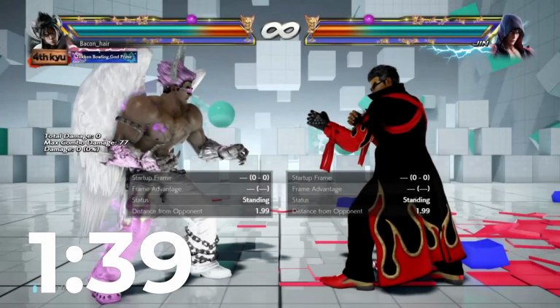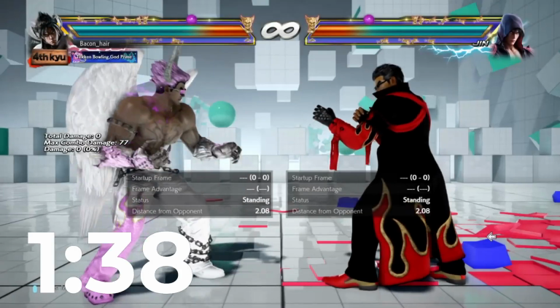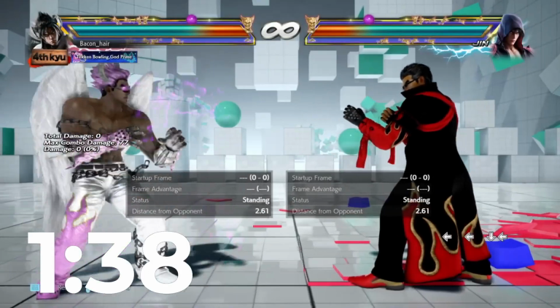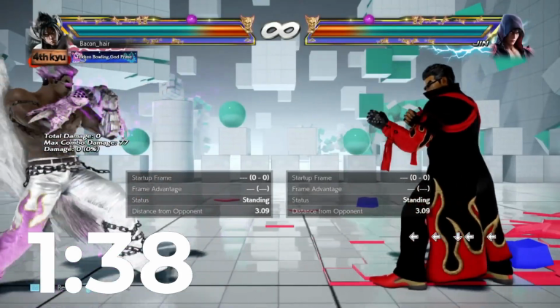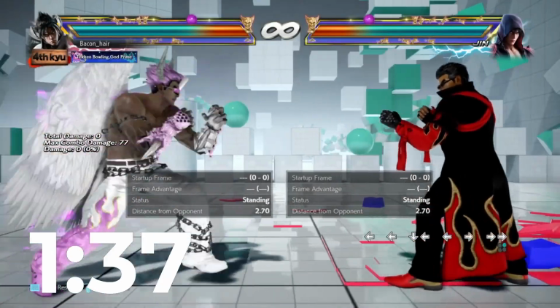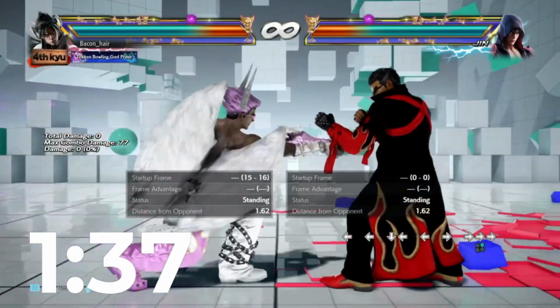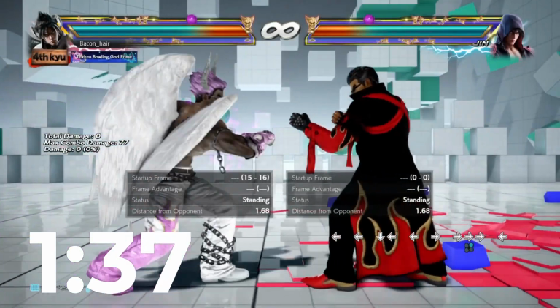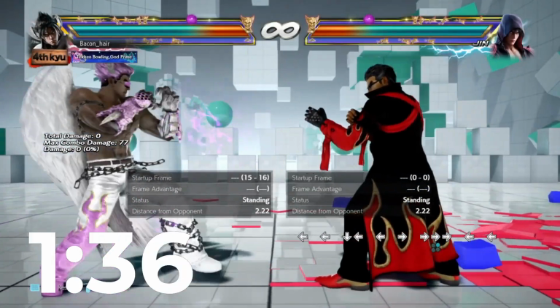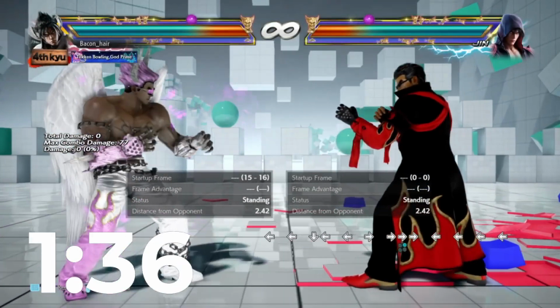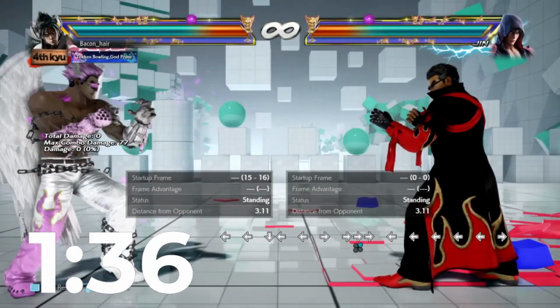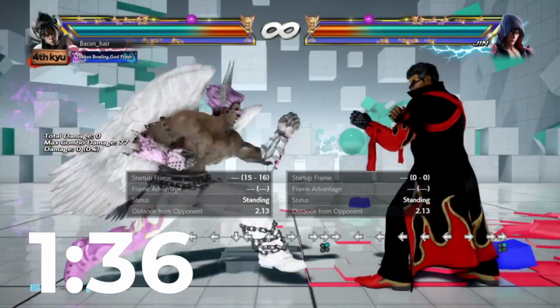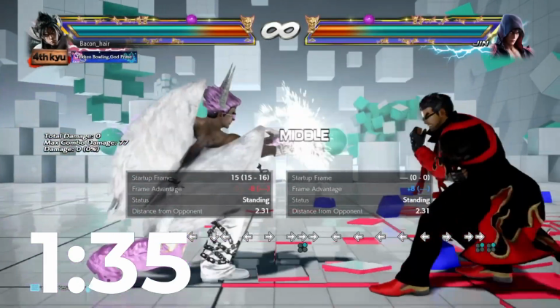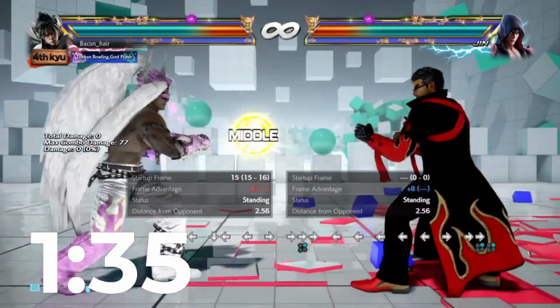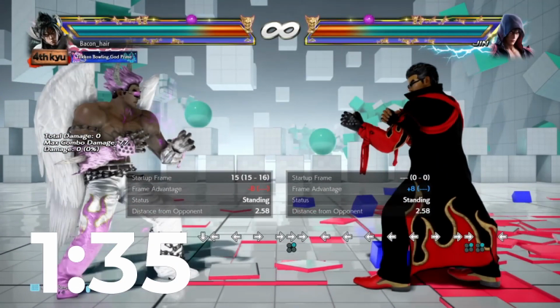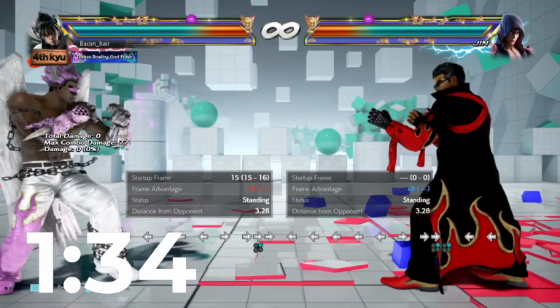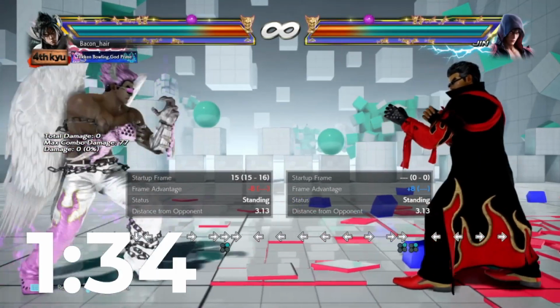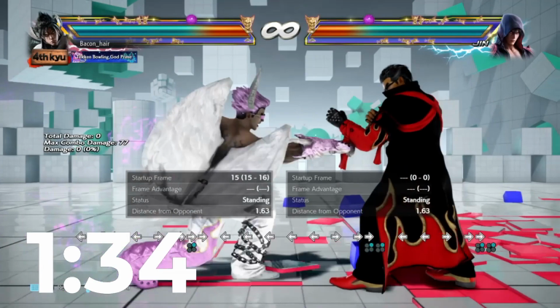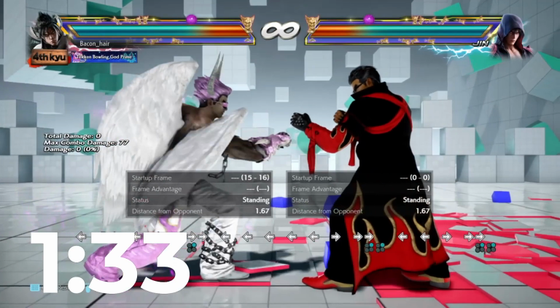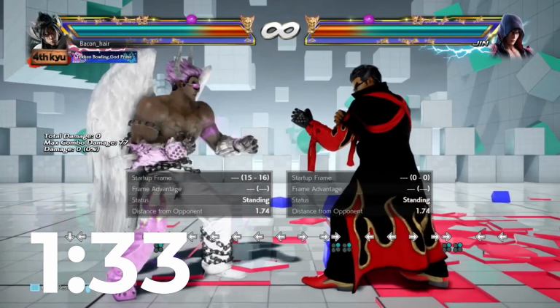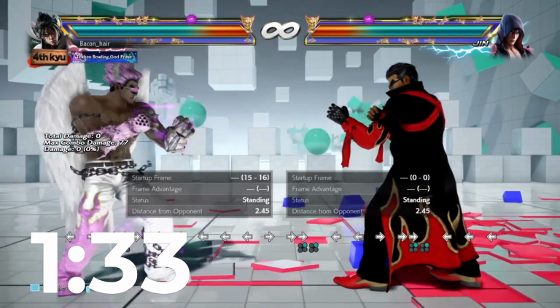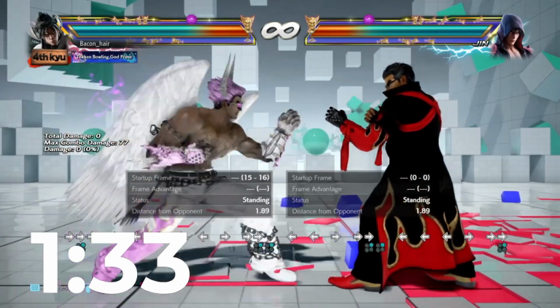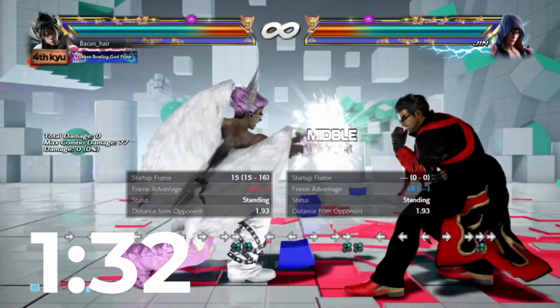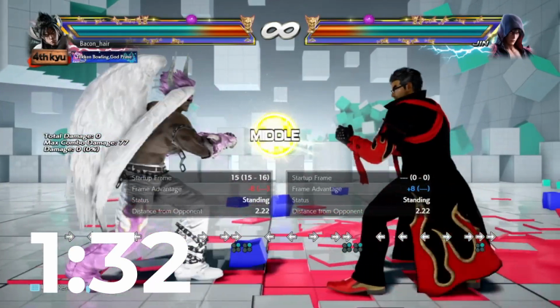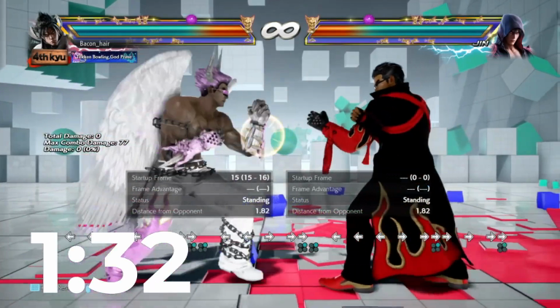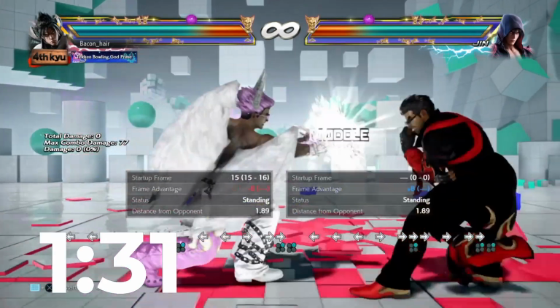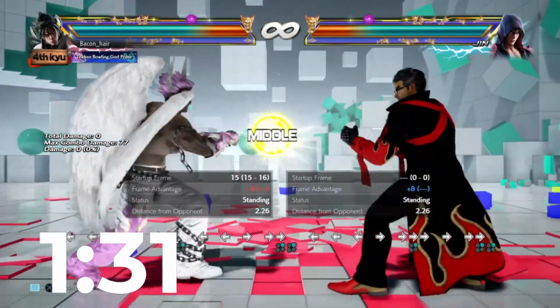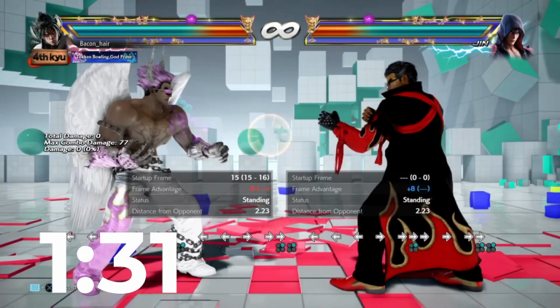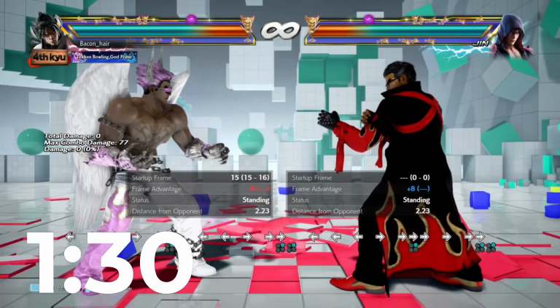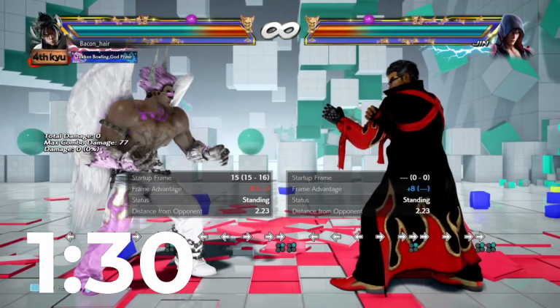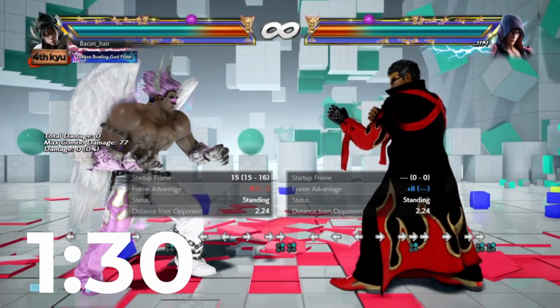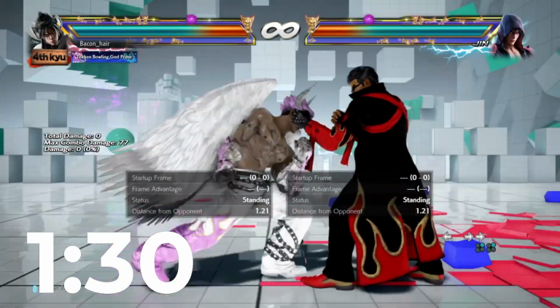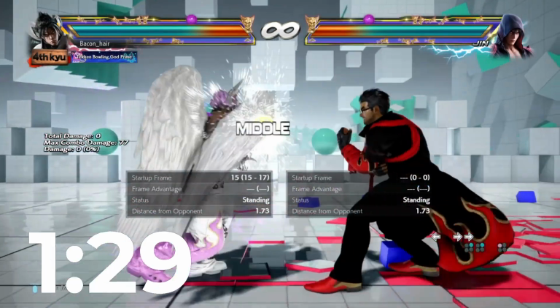The next move we have here is forward, forward, two. This one is great to throw out. I said this in my Jhin video — make sure to check that out too. You can throw this out any time.